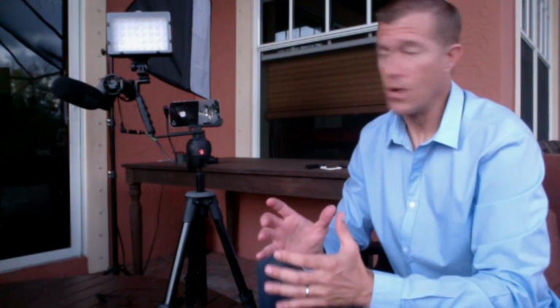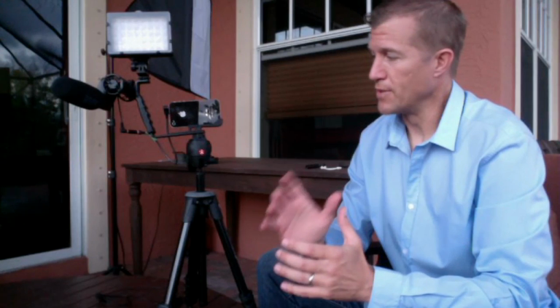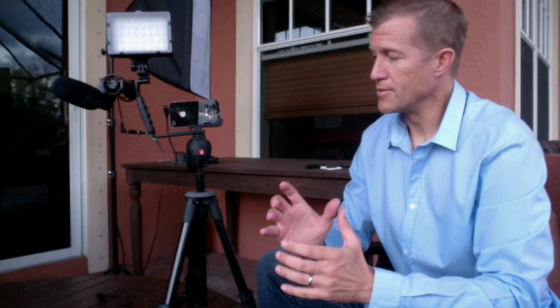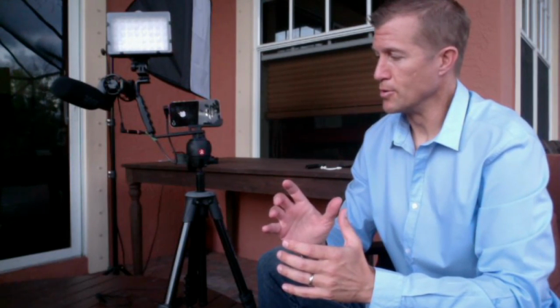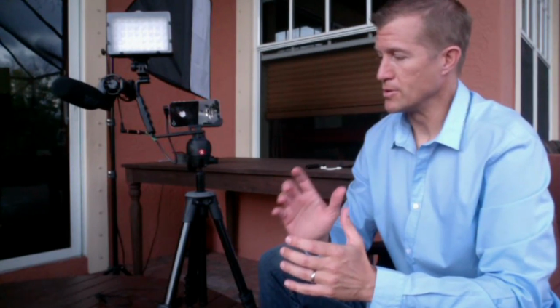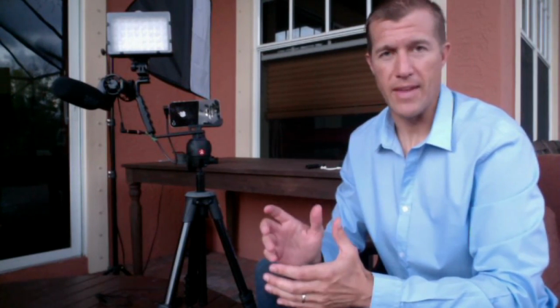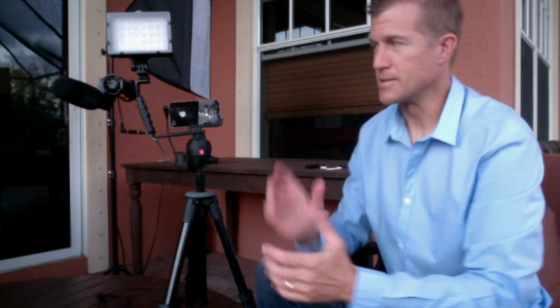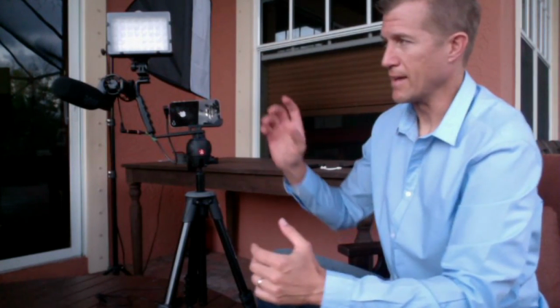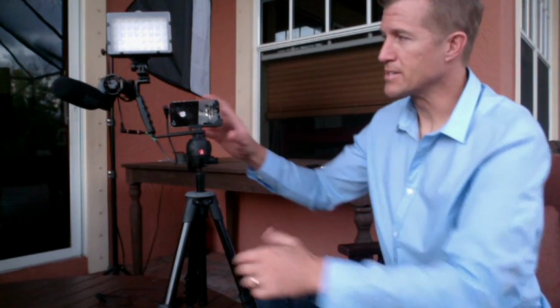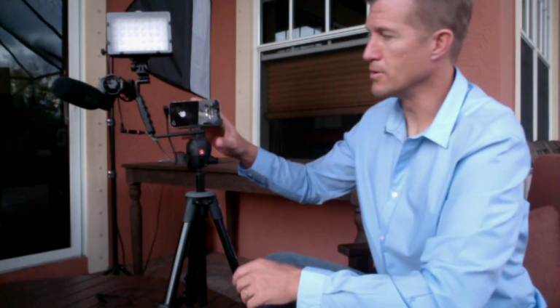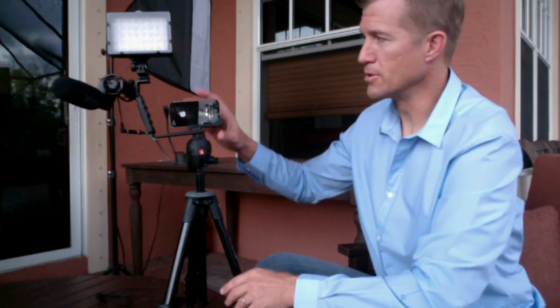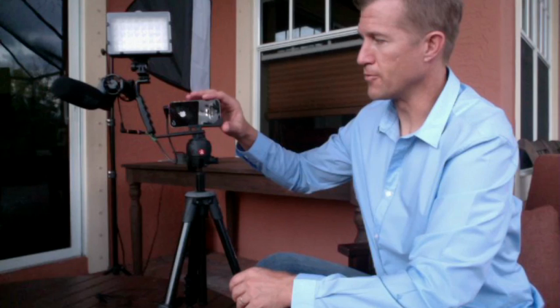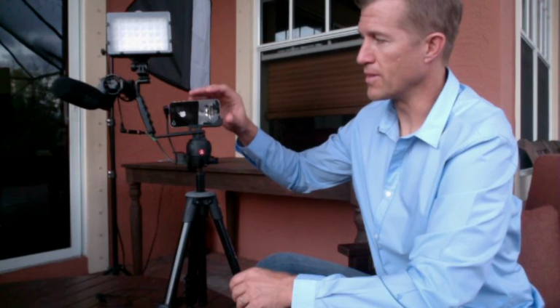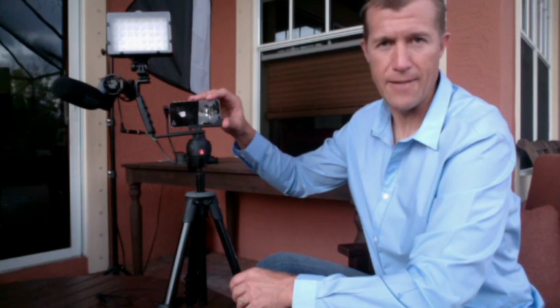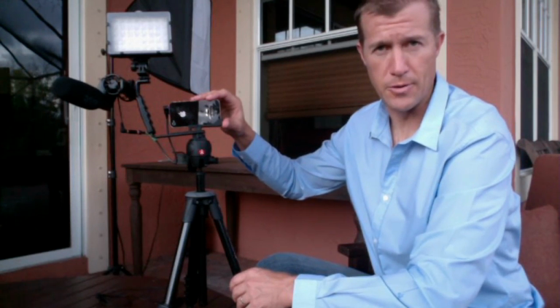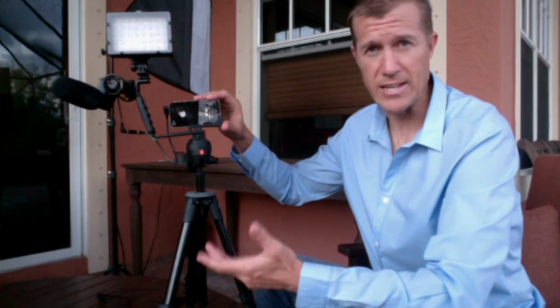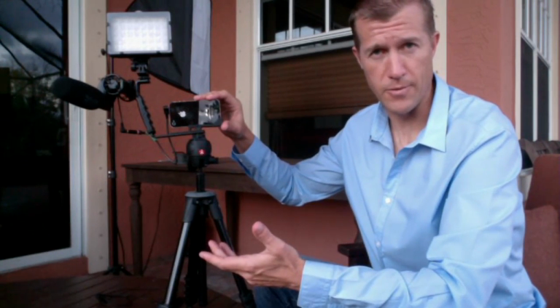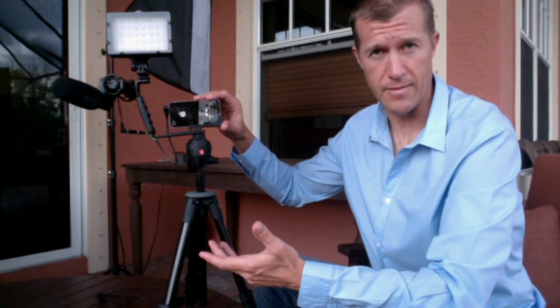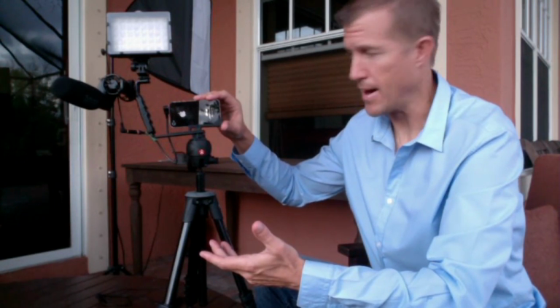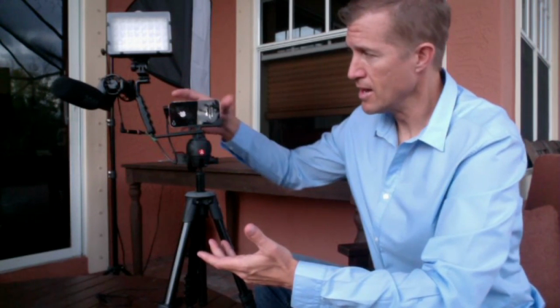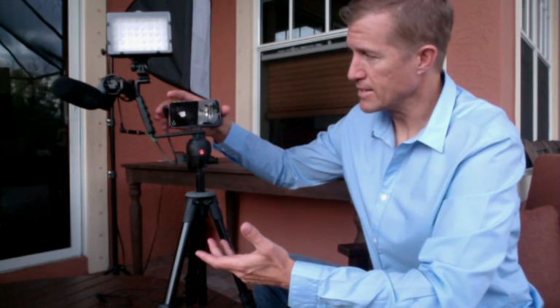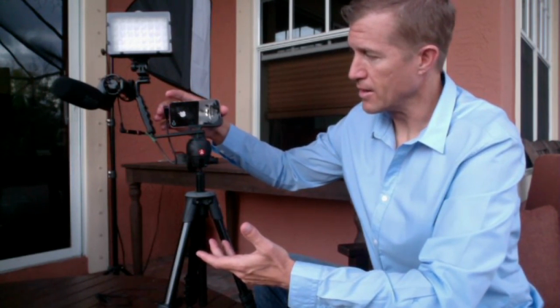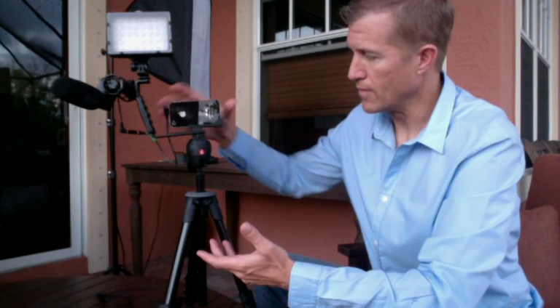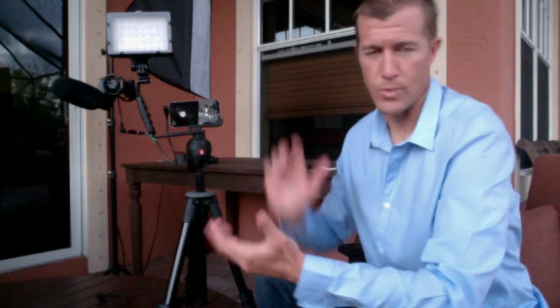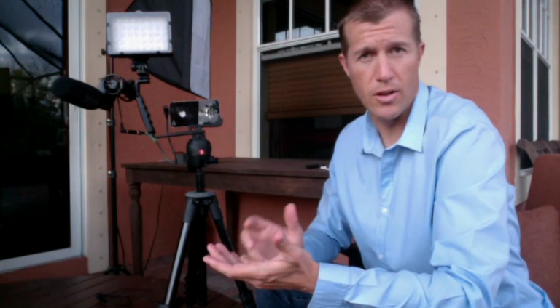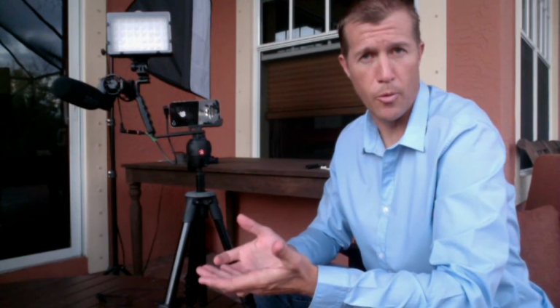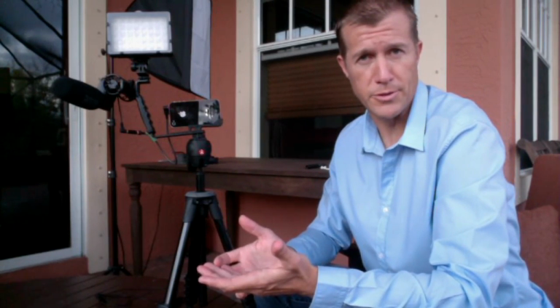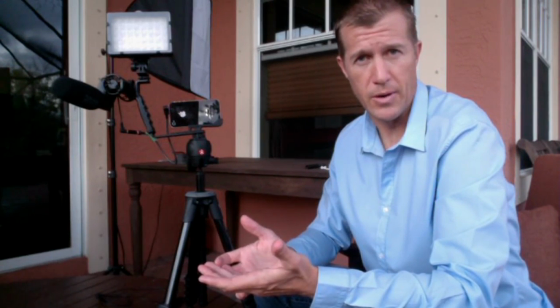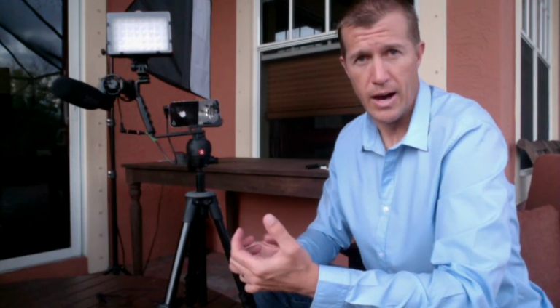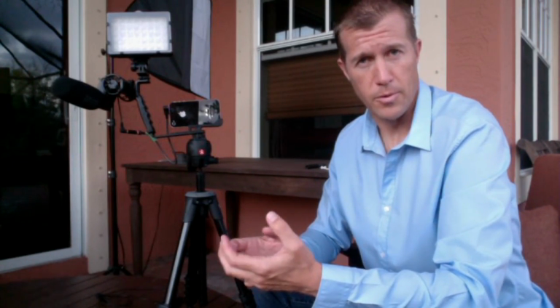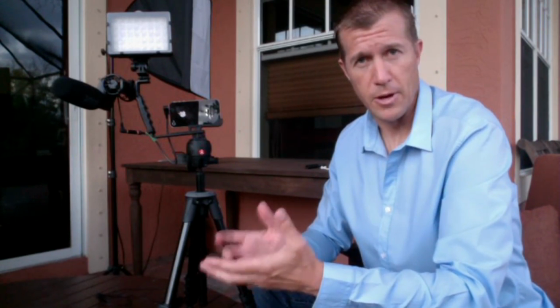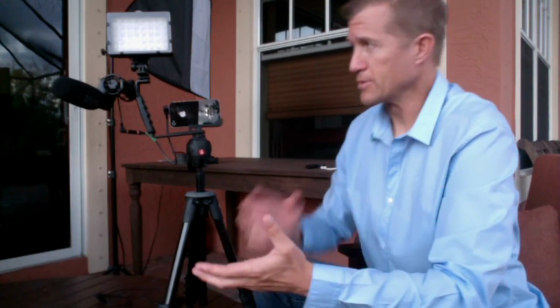What I've done to remedy that is to make a very simple solution for the iPhone or for any smartphone for that matter. You can see here that what I've got is what I call a portable studio, a portable video marketing studio.